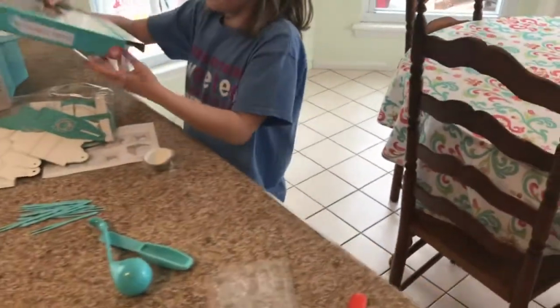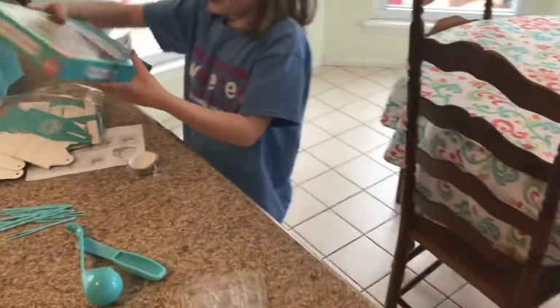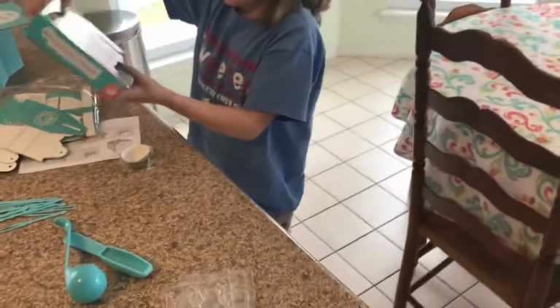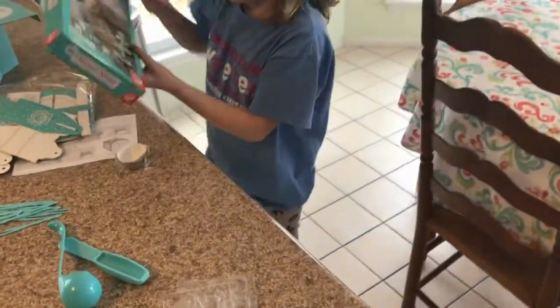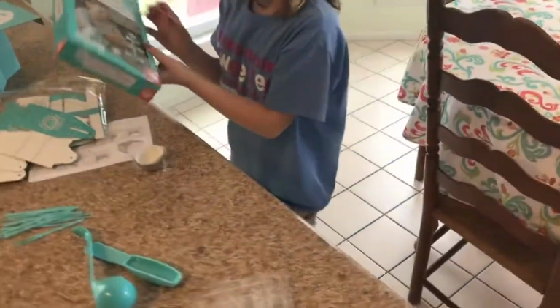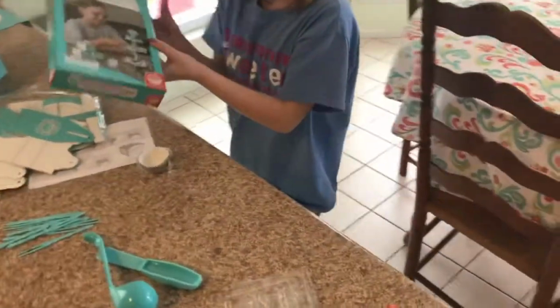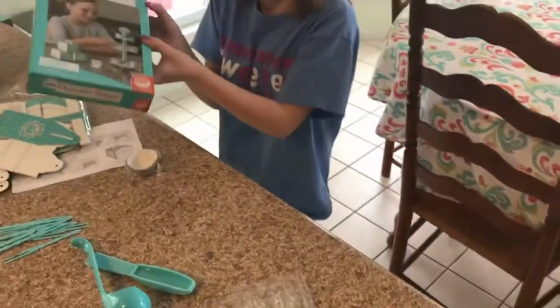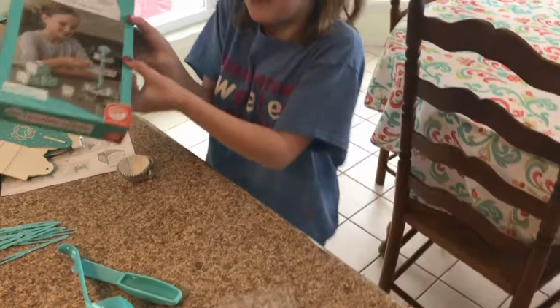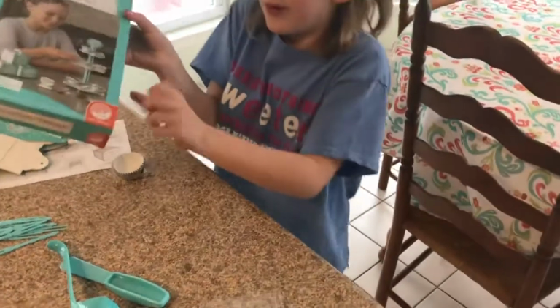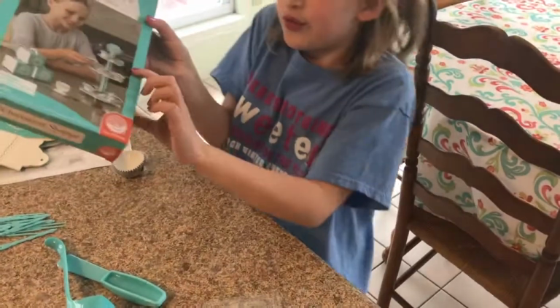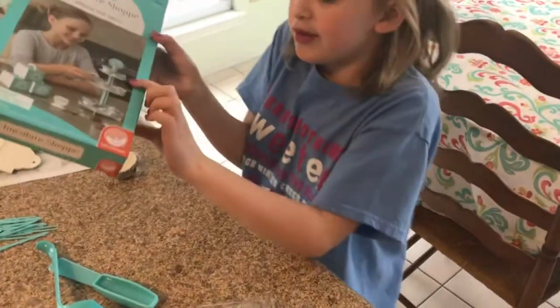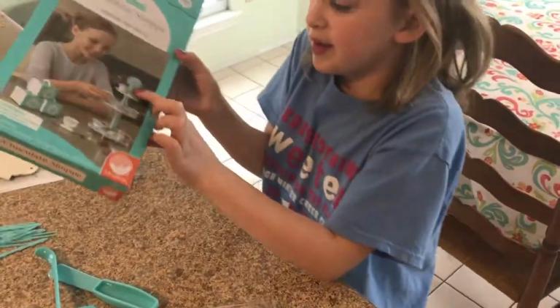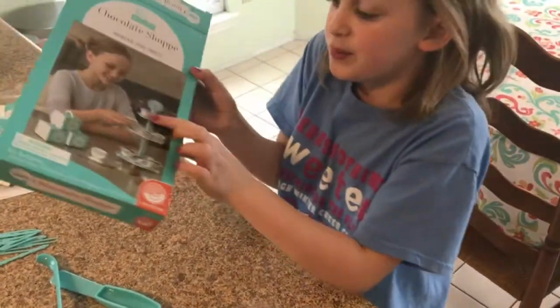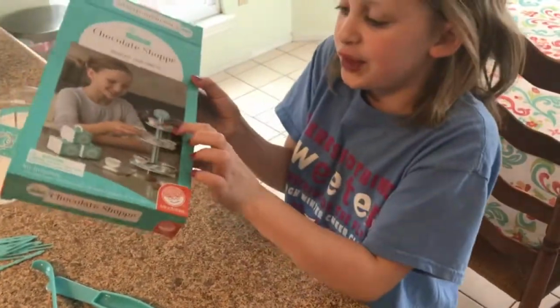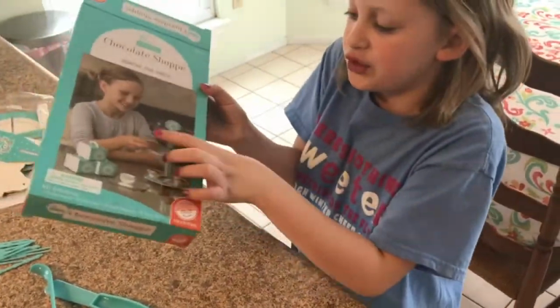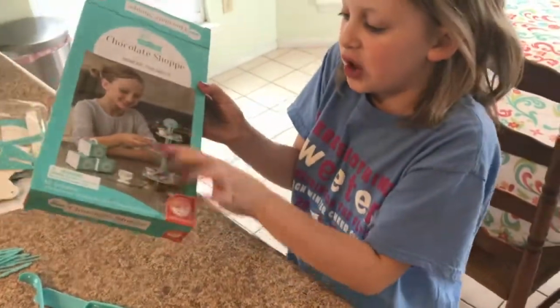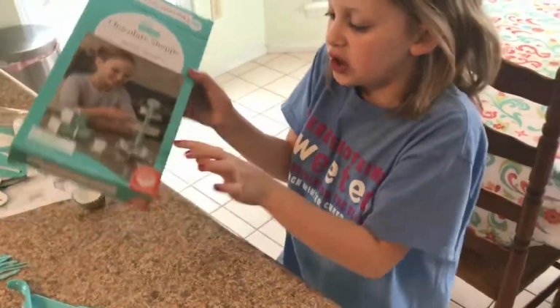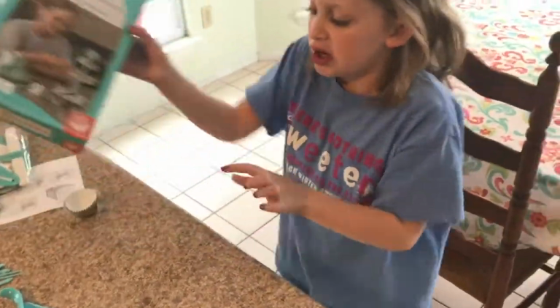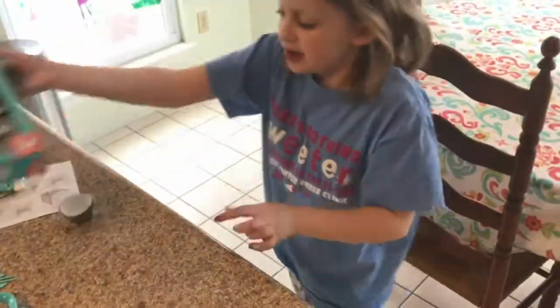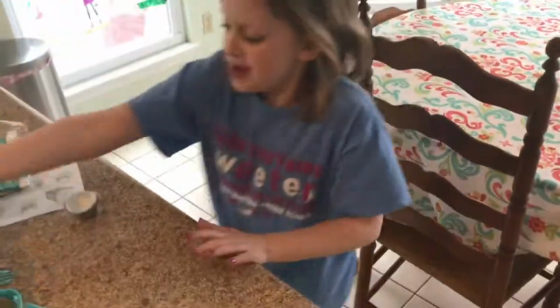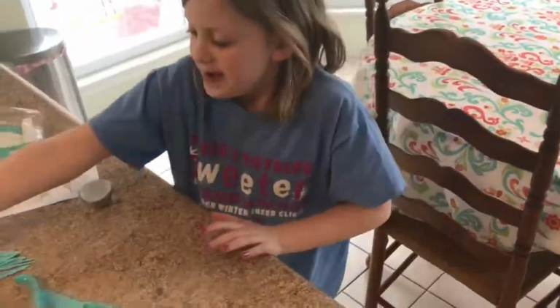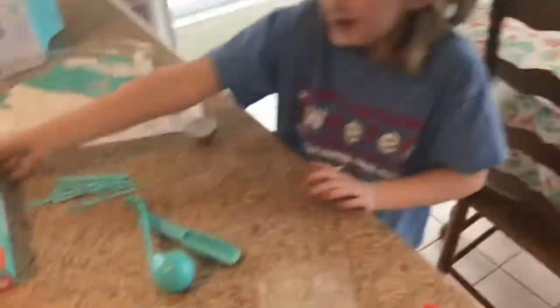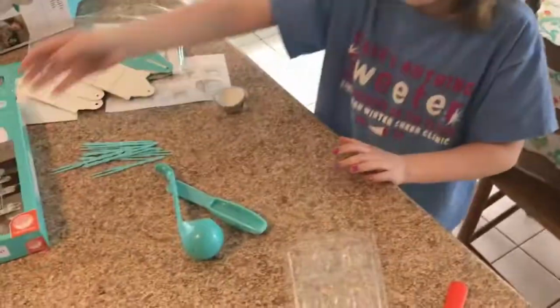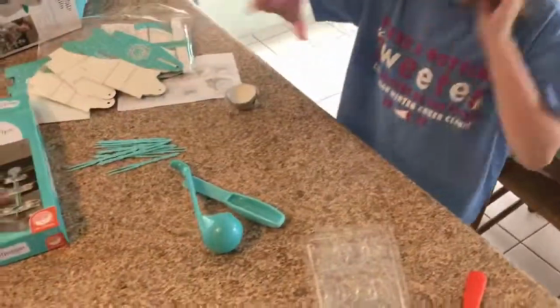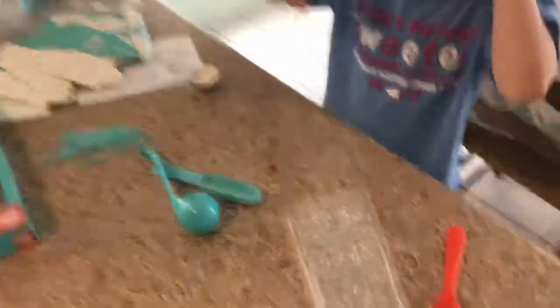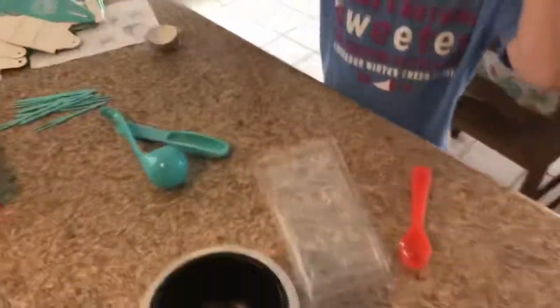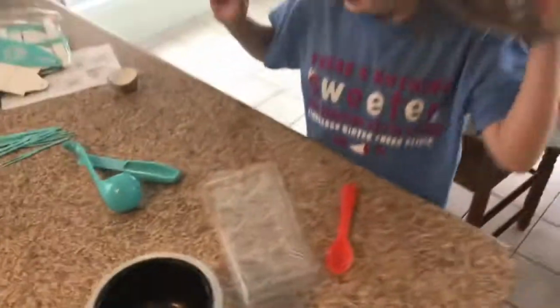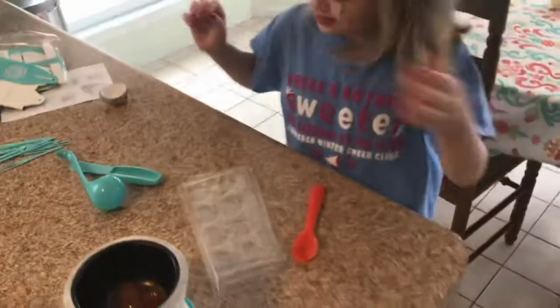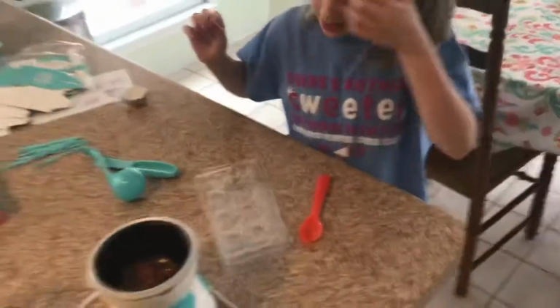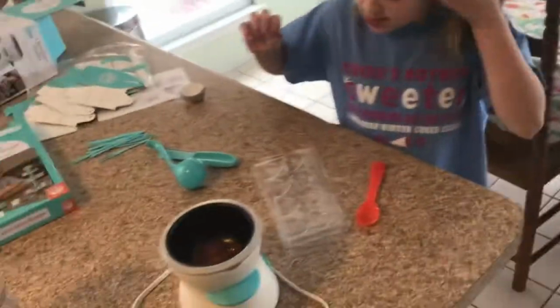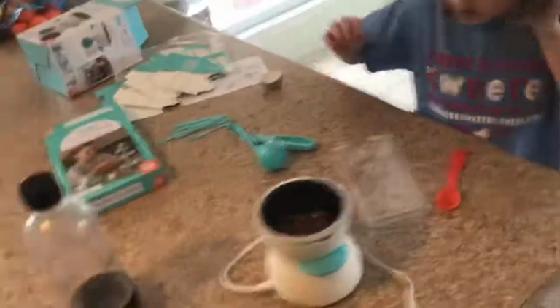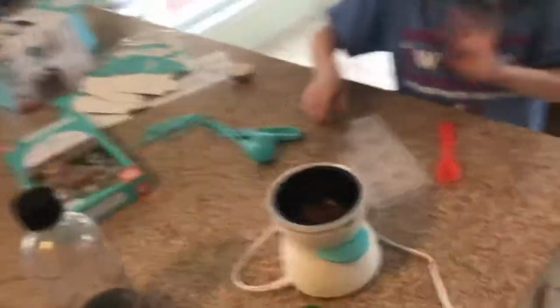Oh wow, okay. This is what it is supposed to look like and then you put the chocolates in it. That would be great — mommy loves to do that stuff.